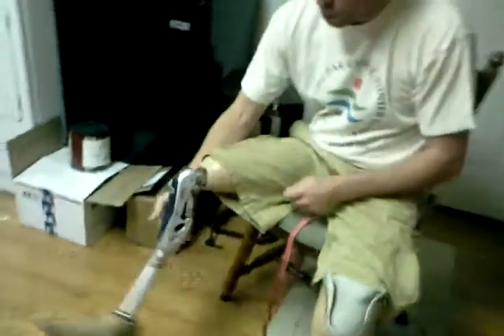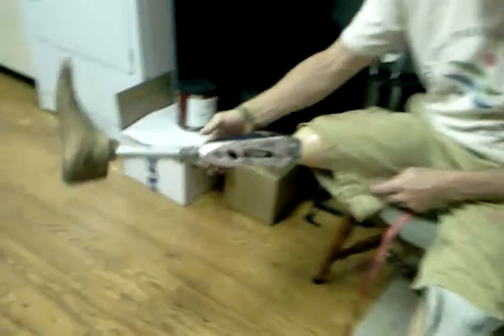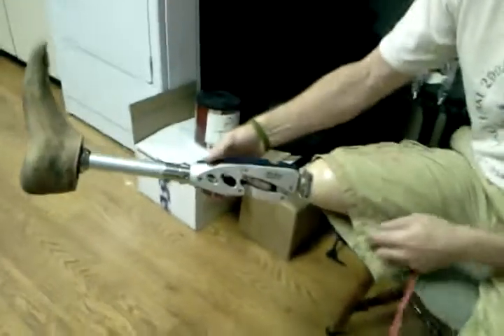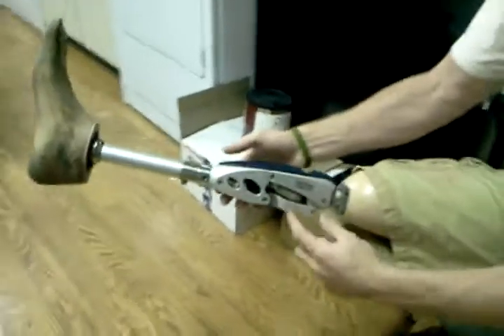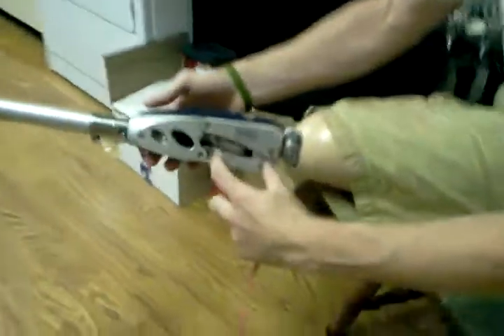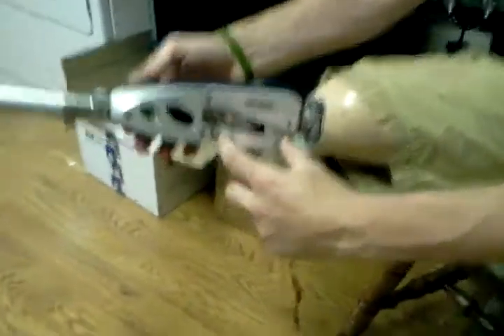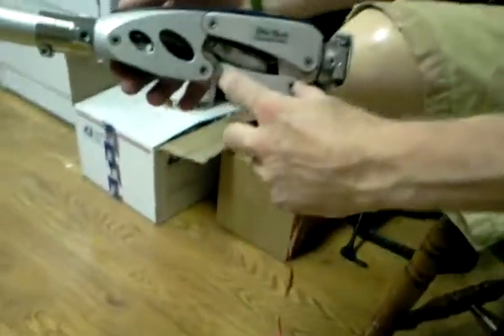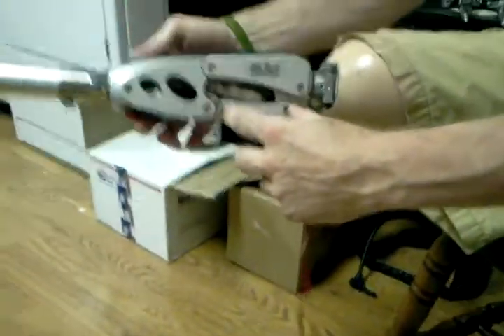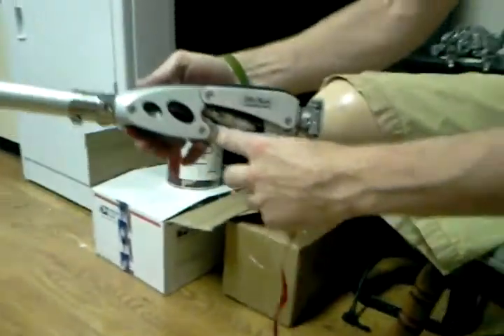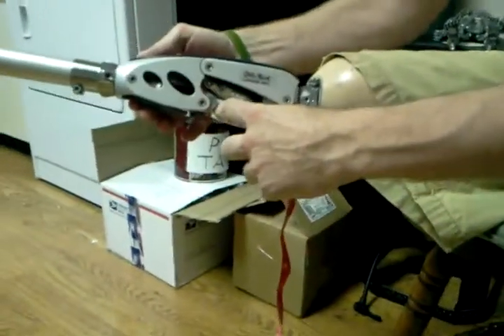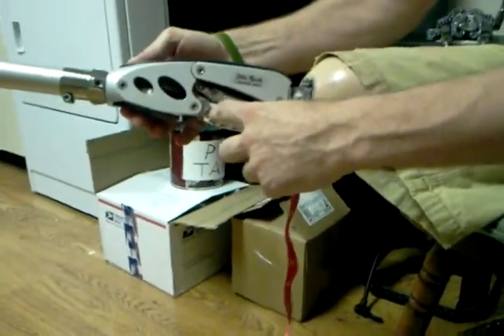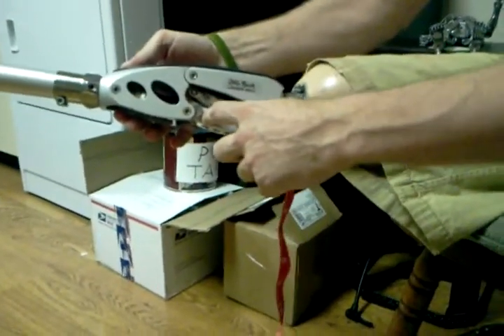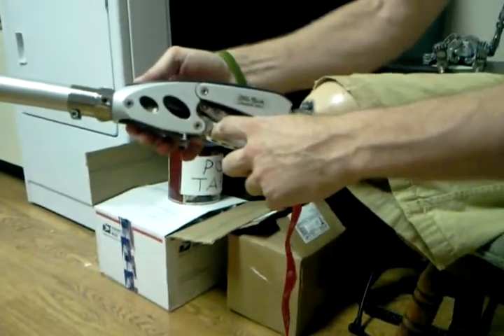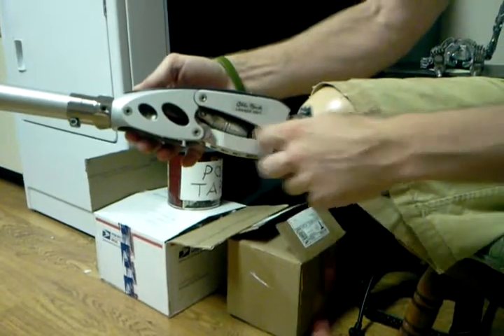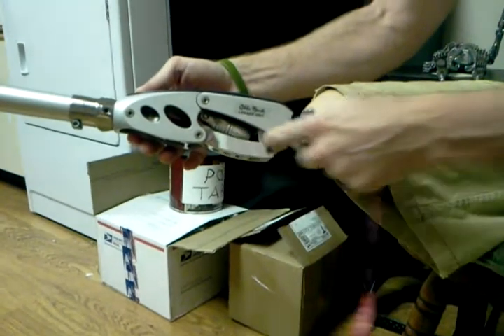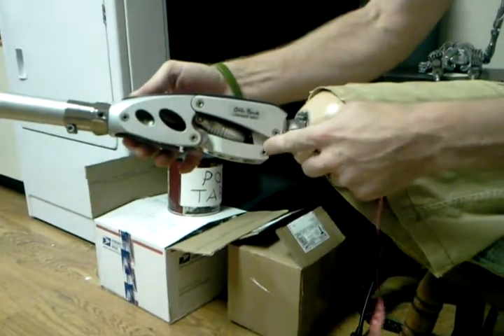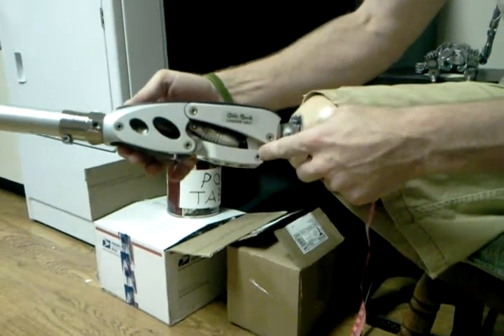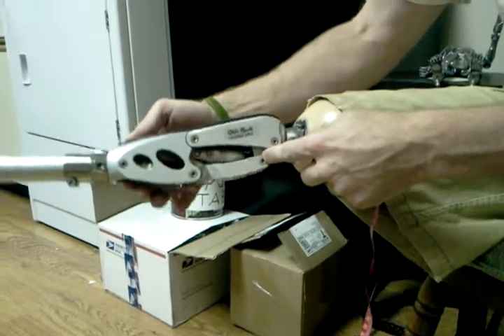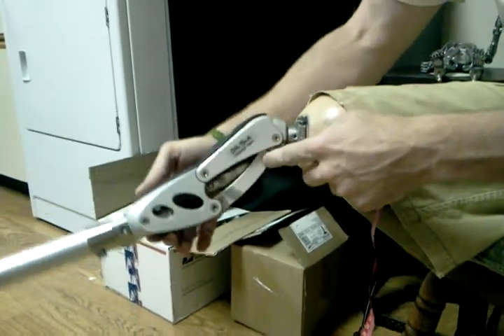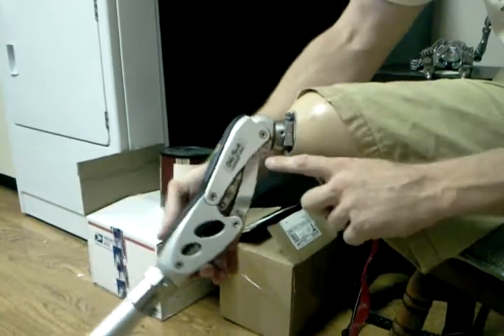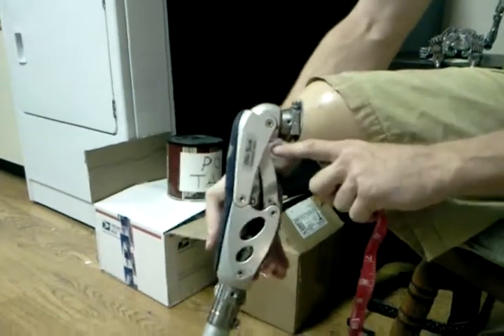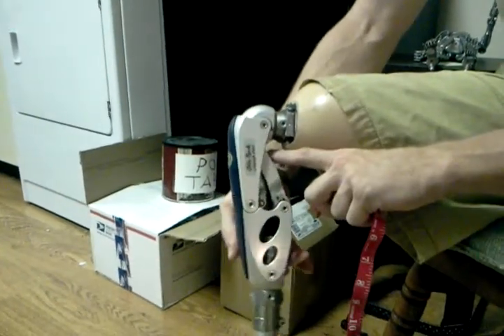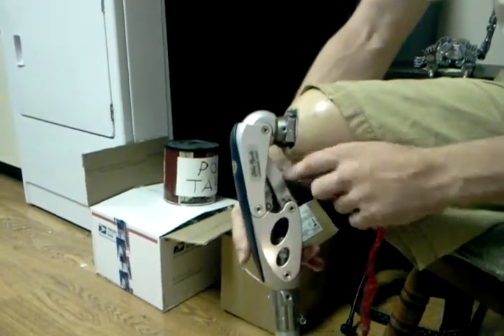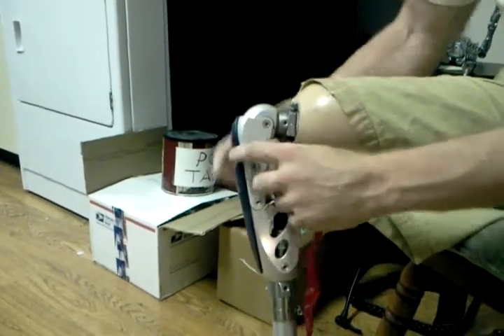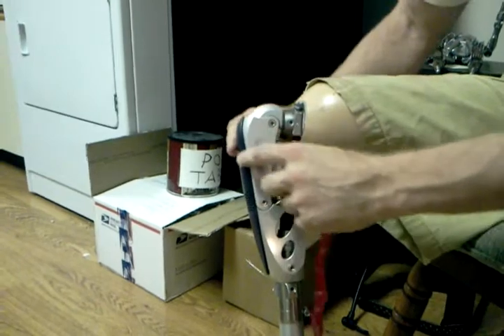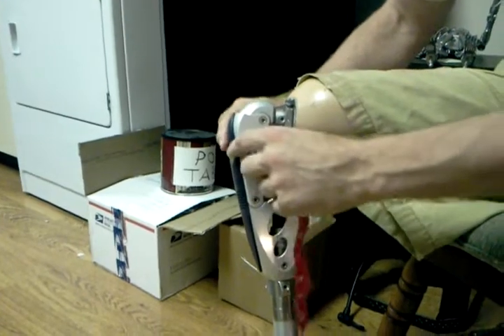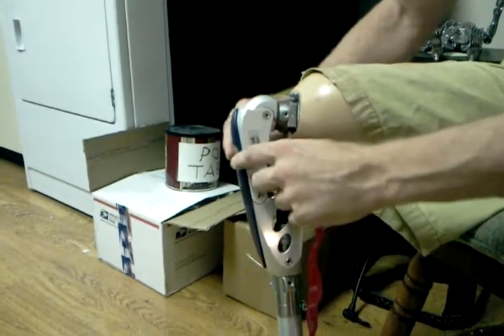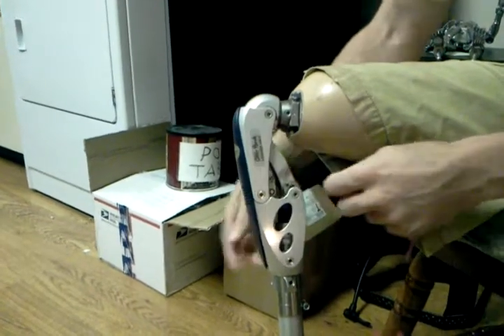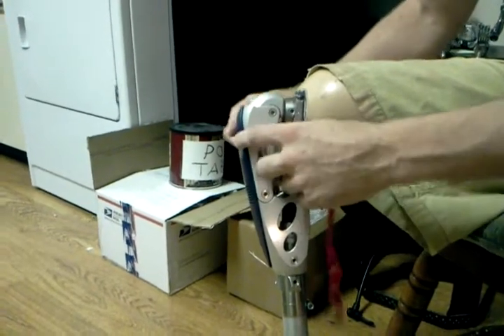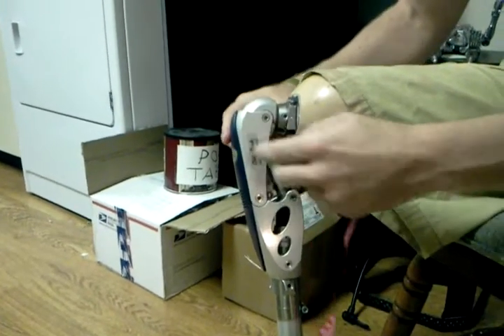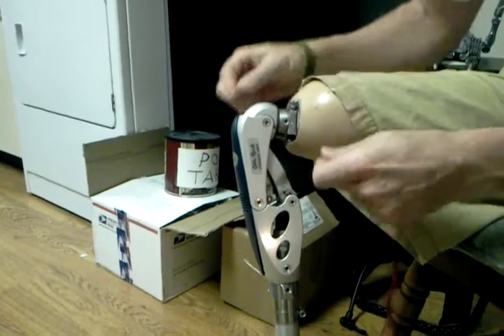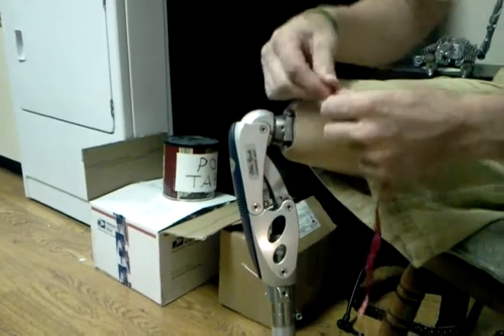When my leg is straight, the only moving part of my prosthetic is this. And when it's straight and I'm standing on it, it's locked in place. When I bend my leg, it goes in and it sinks in. And that's the only difference in the proximity.